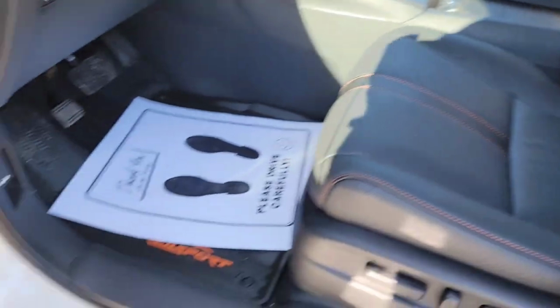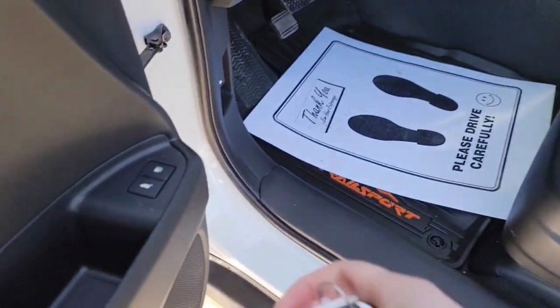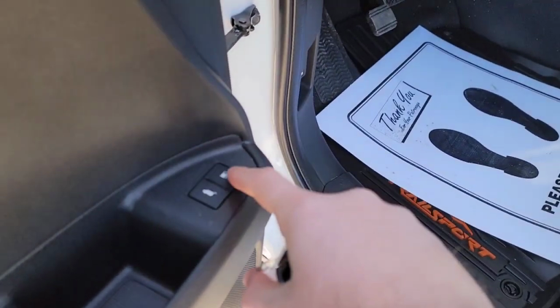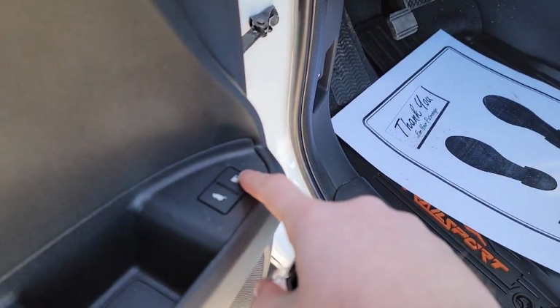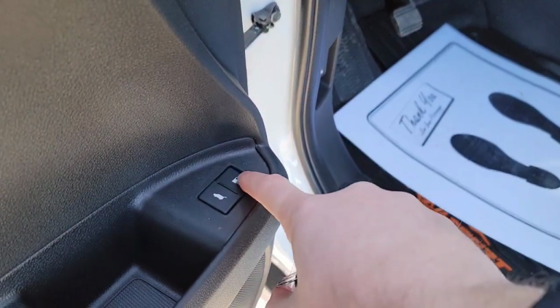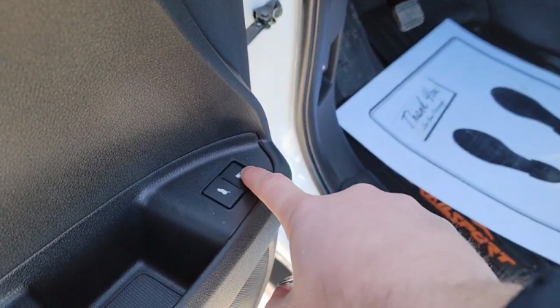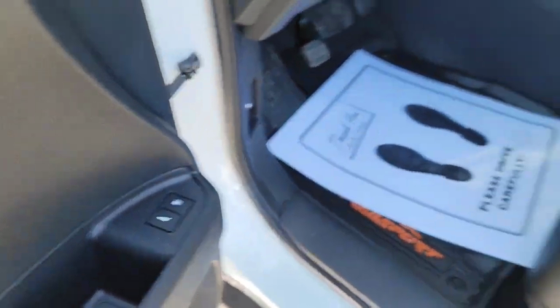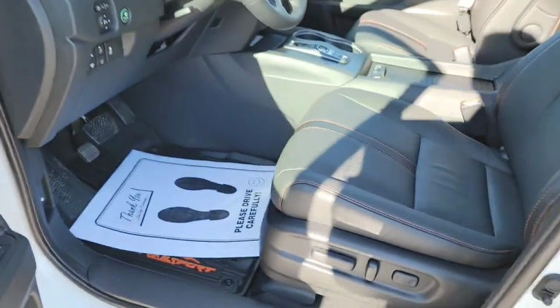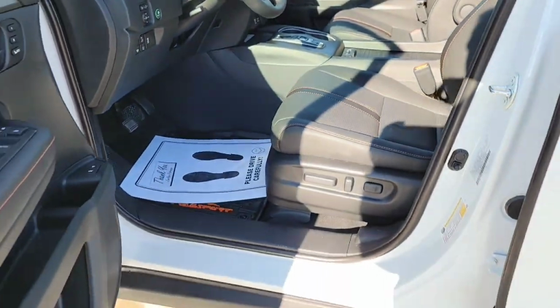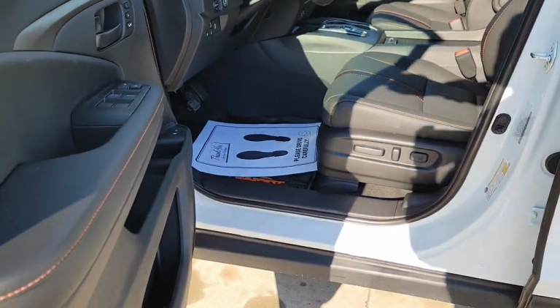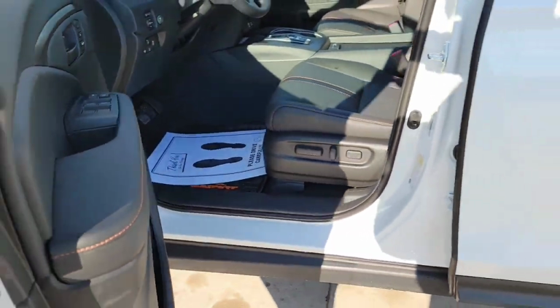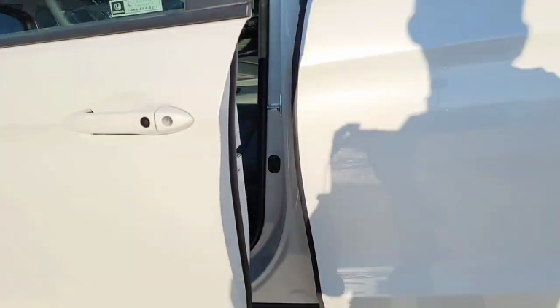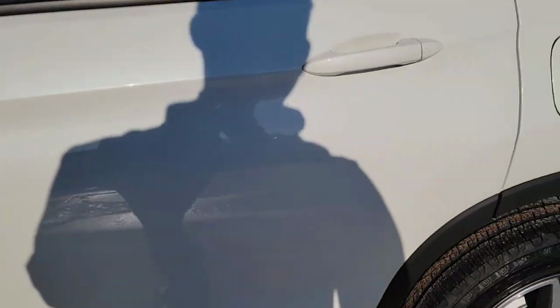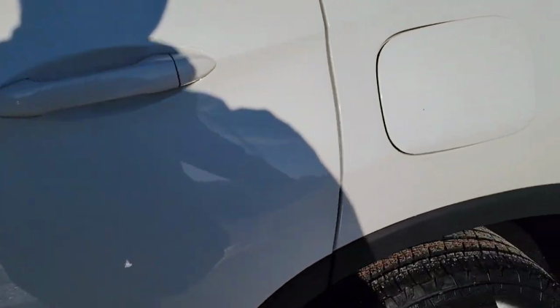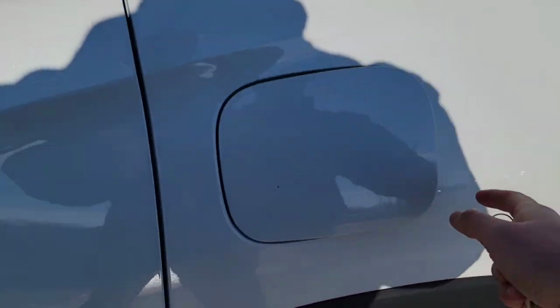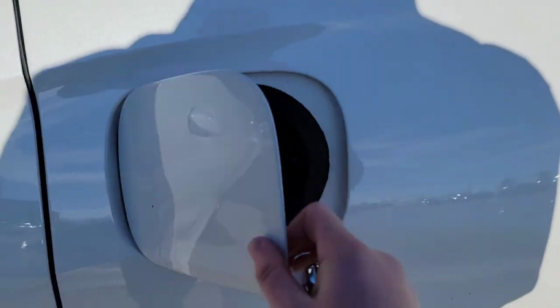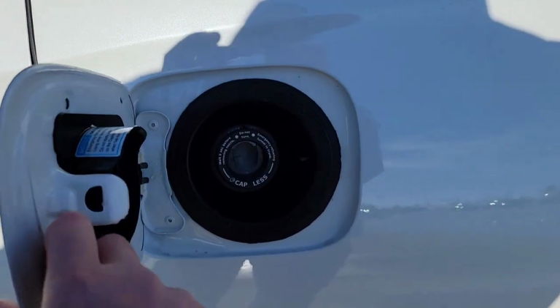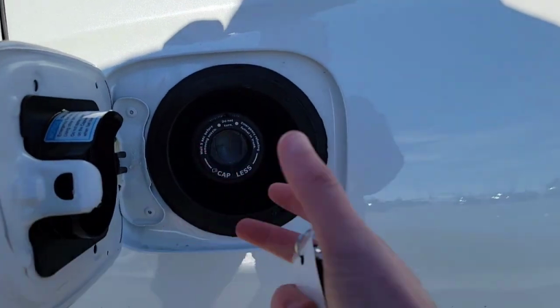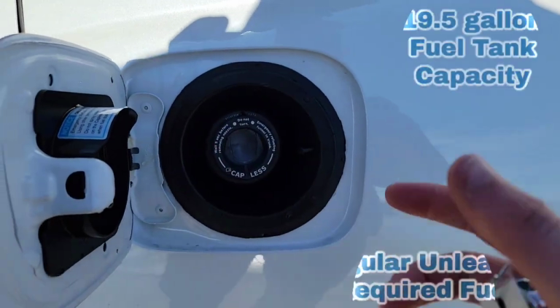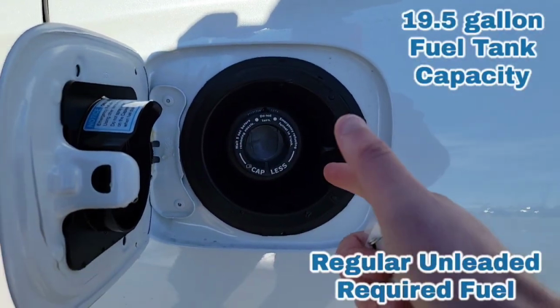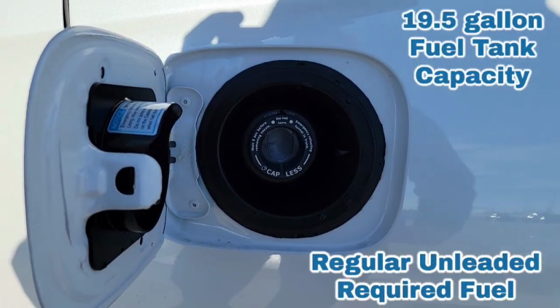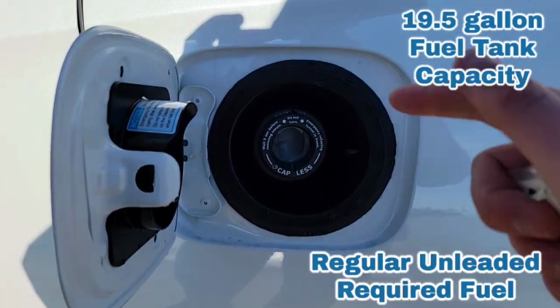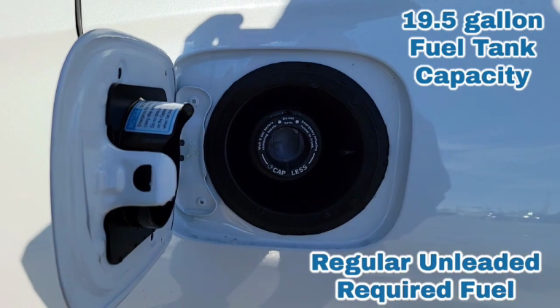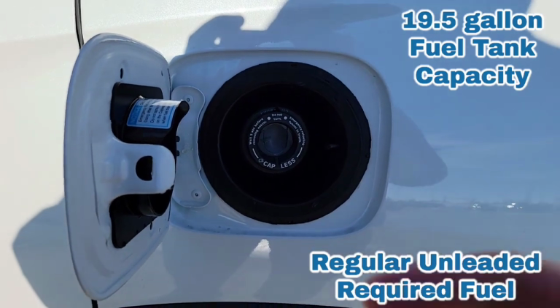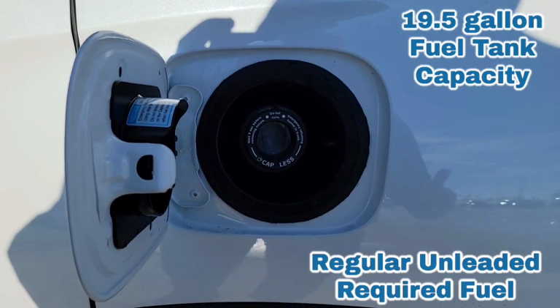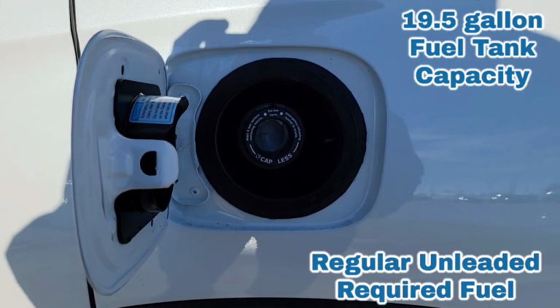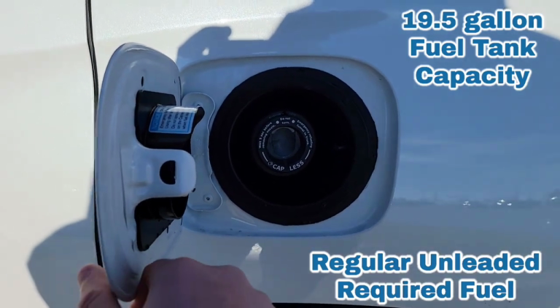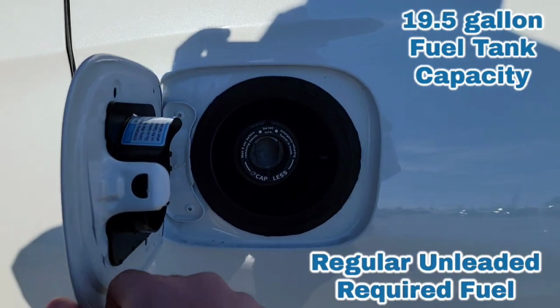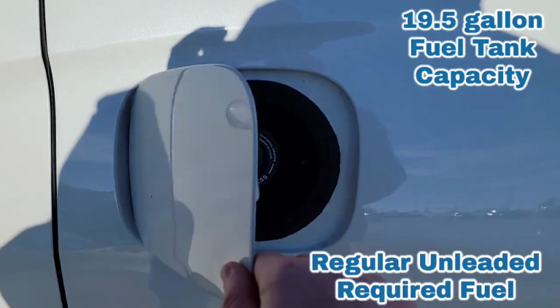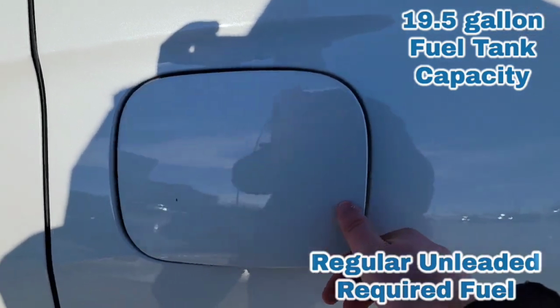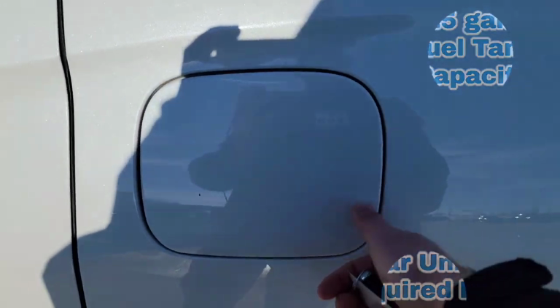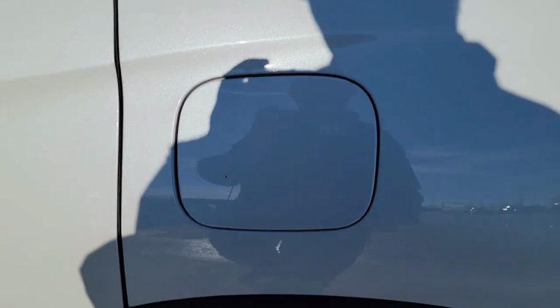You're going to have your gas release right here — click and hold for a moment. No more a cap to deal with; it's a simple slide-and-go capless fuel filler. Nice and easy — you don't have to worry about replacing that cap.